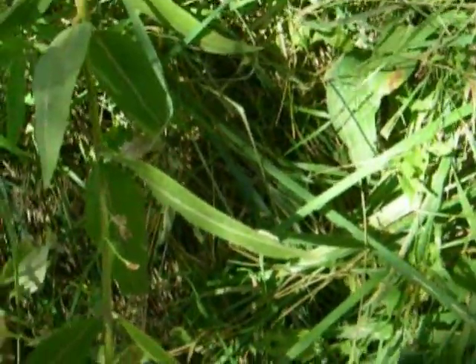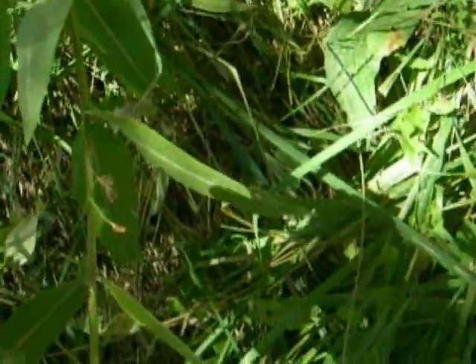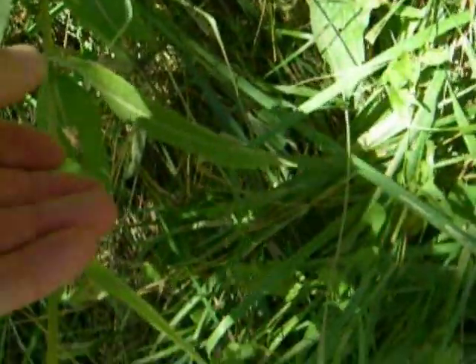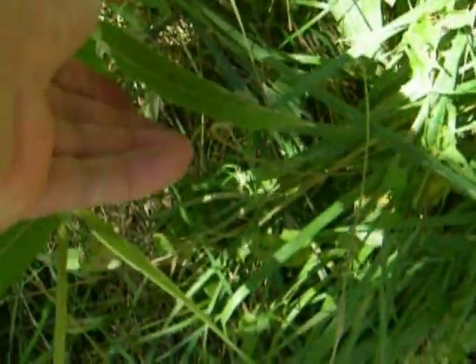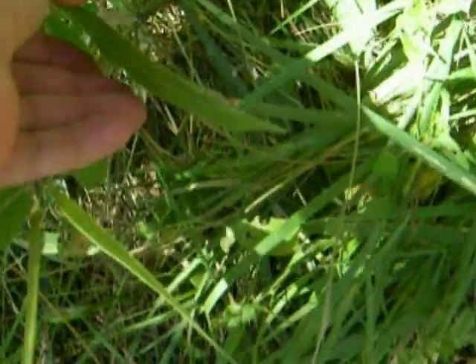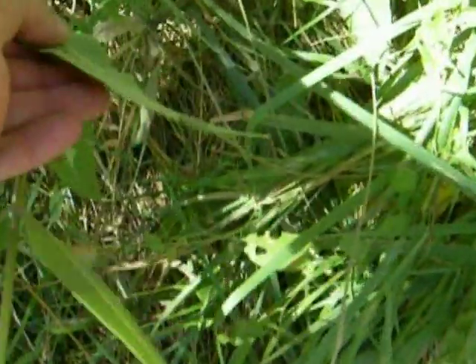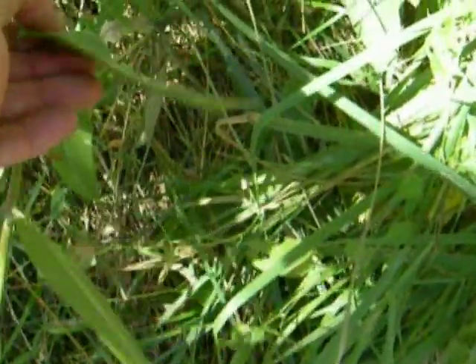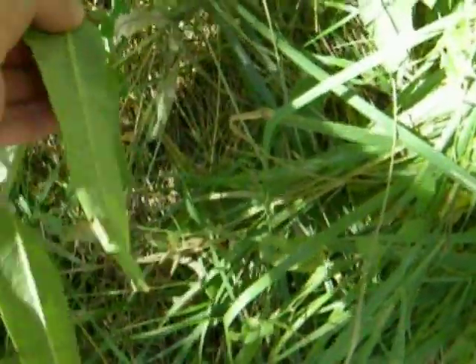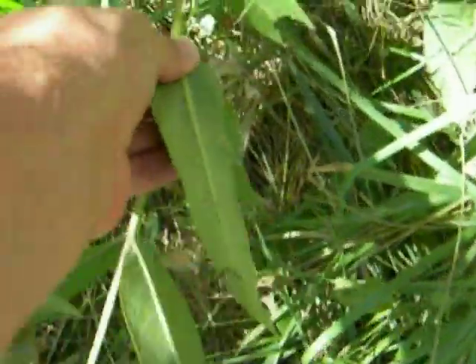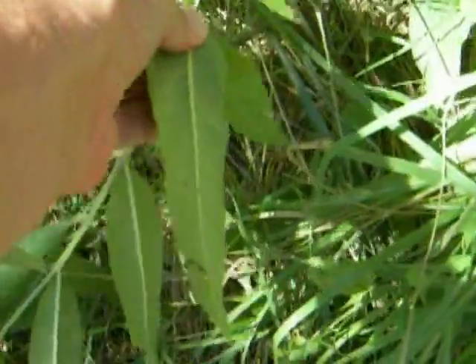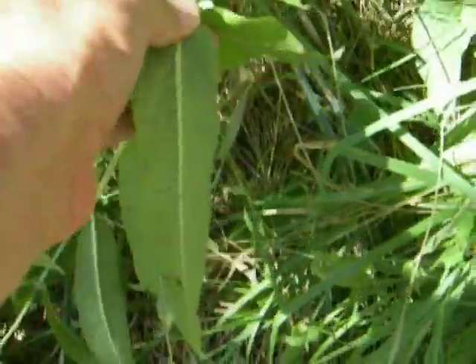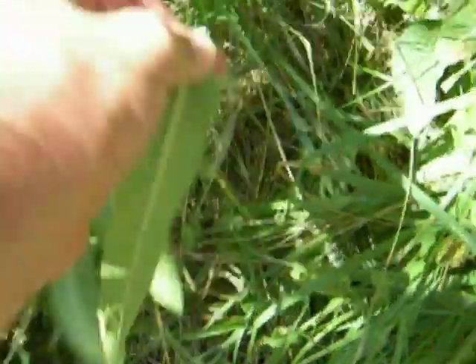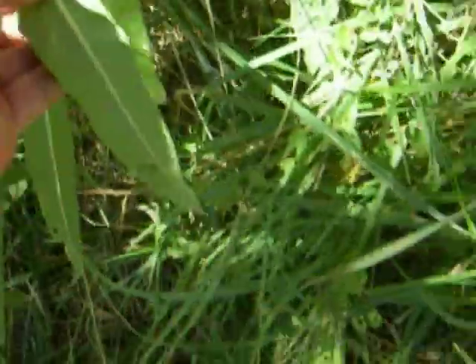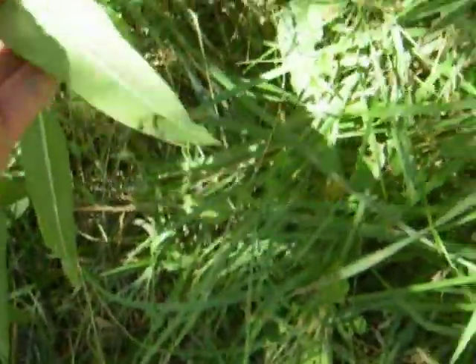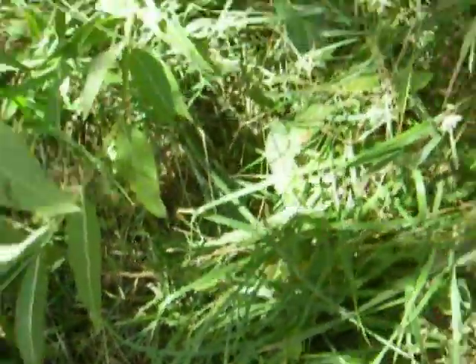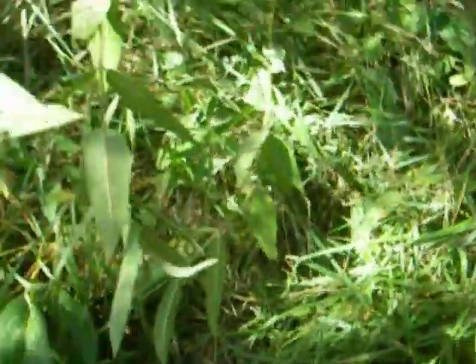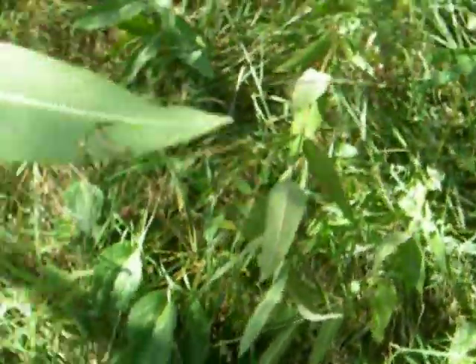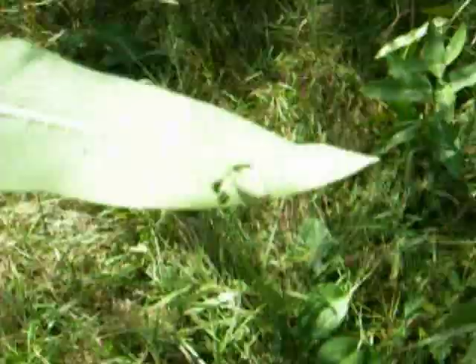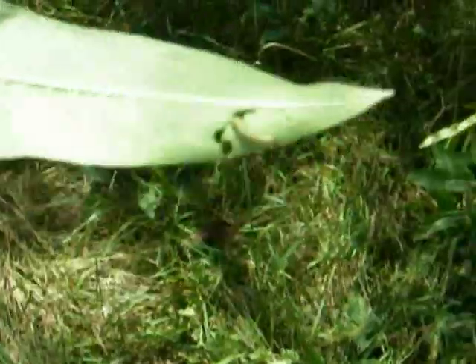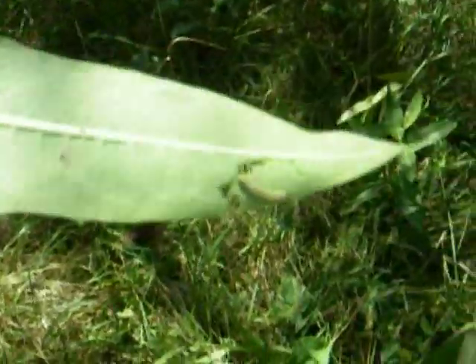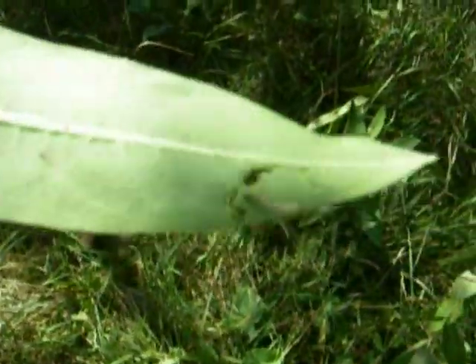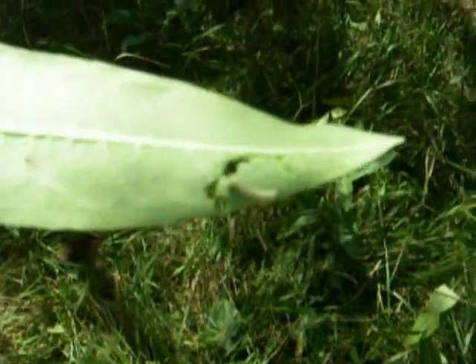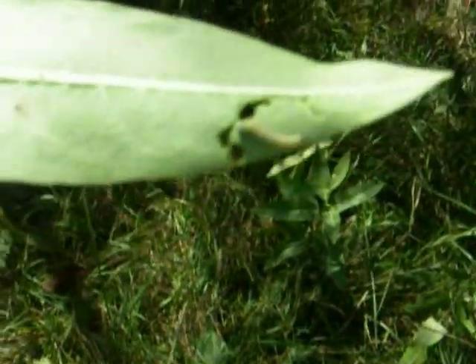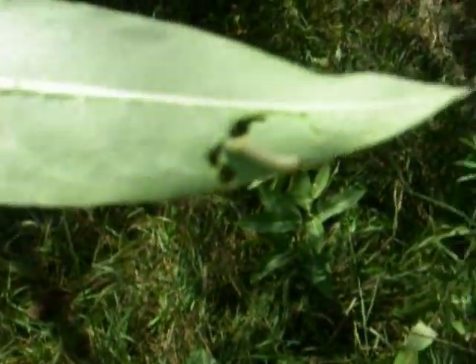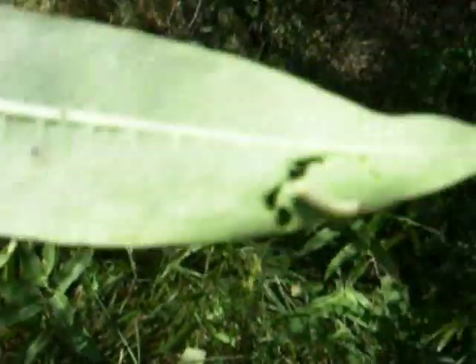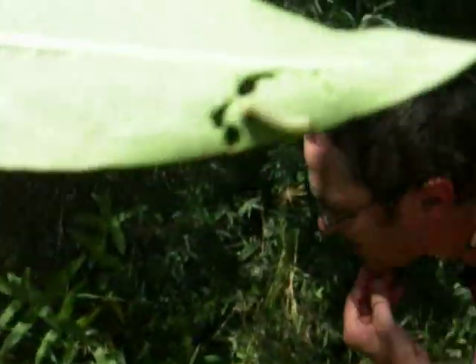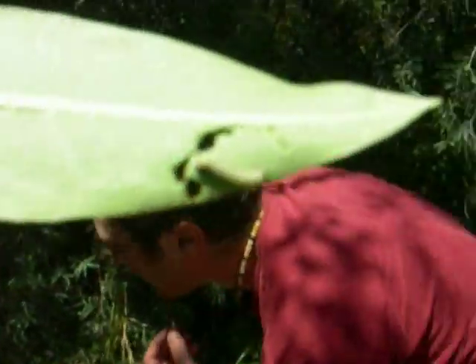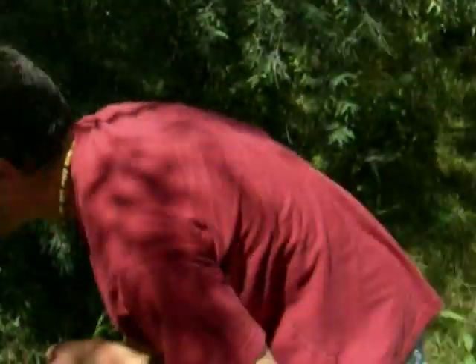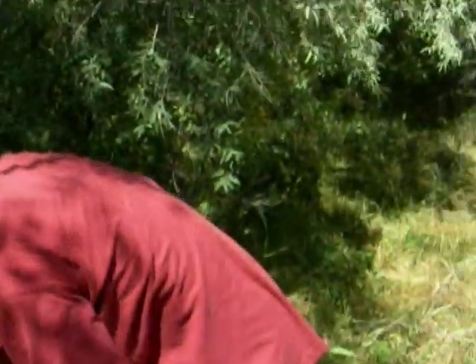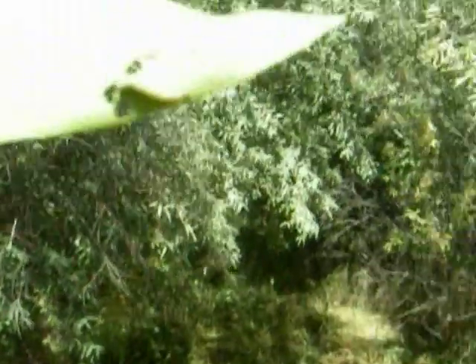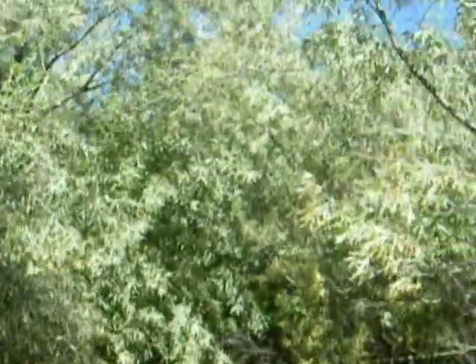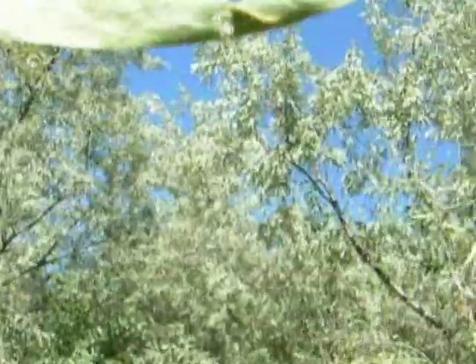We're out of the forested area, but still there's a lot of trees around us. And if I pick this leaf here and get my macro to work, I have found a third instar monarch caterpillar.